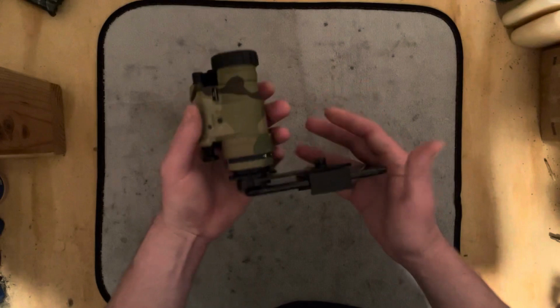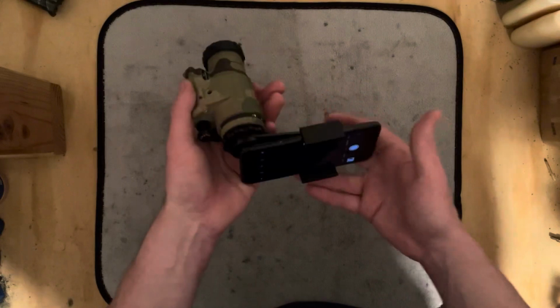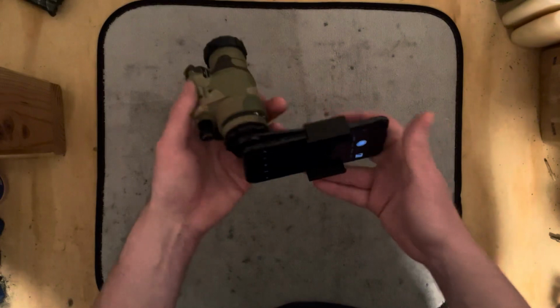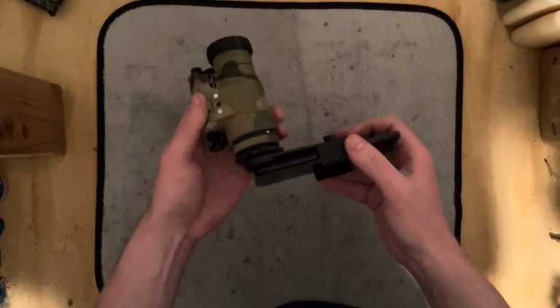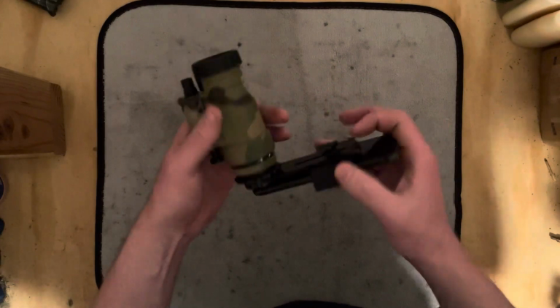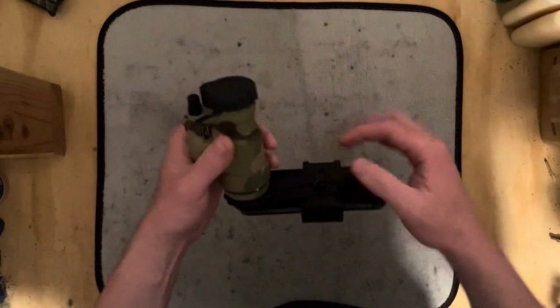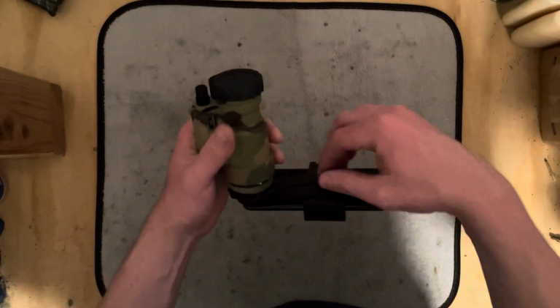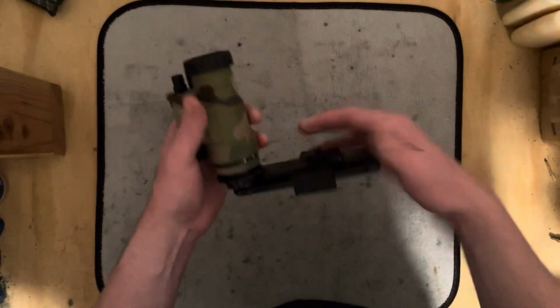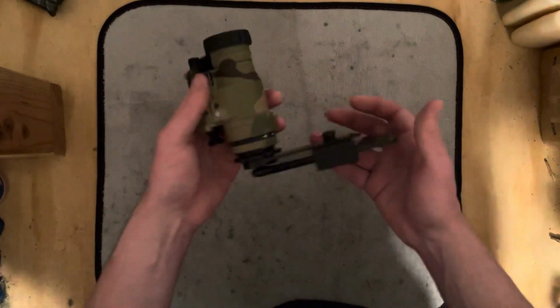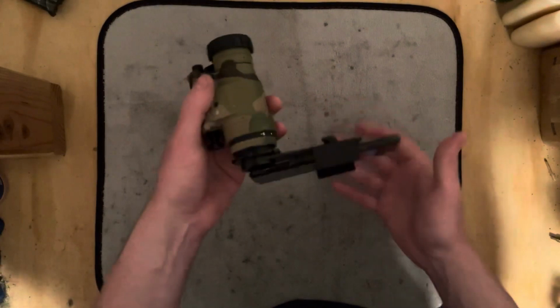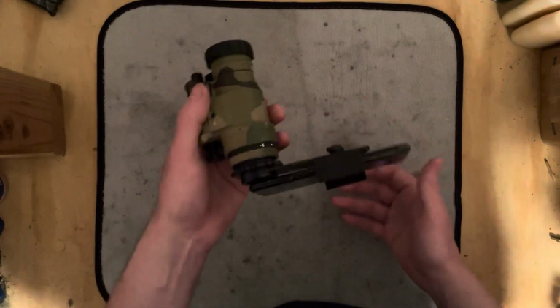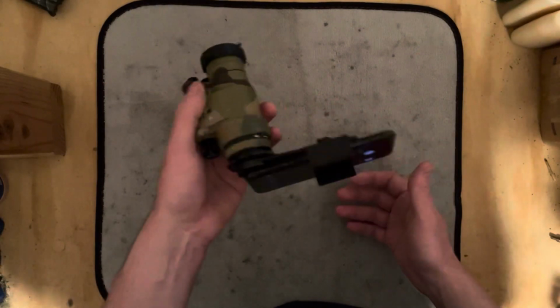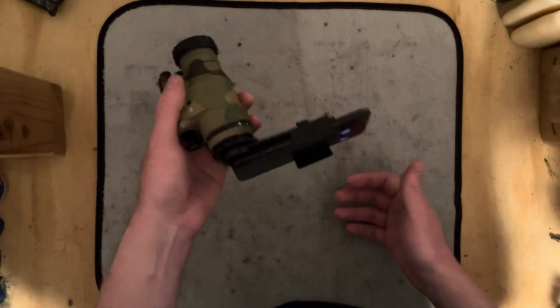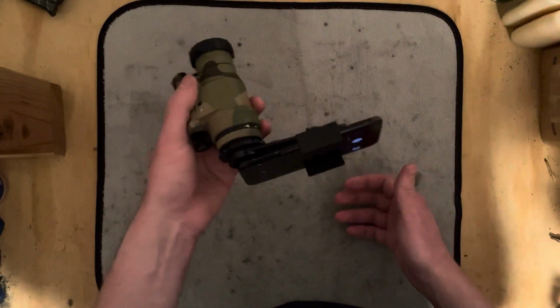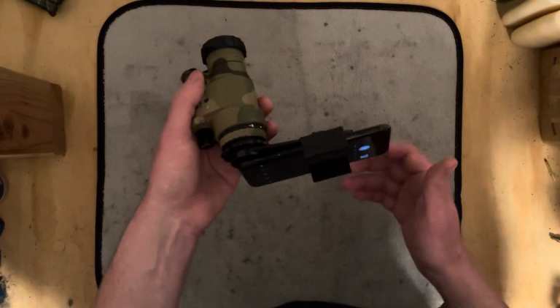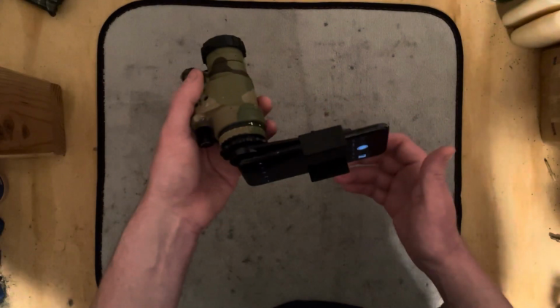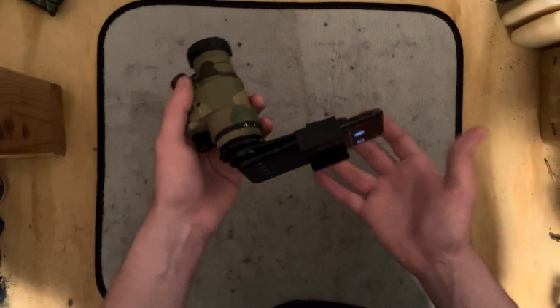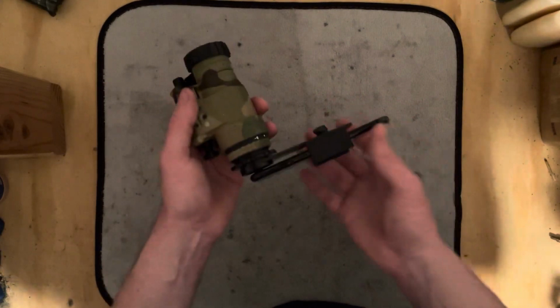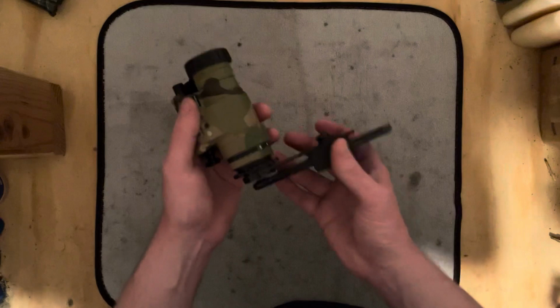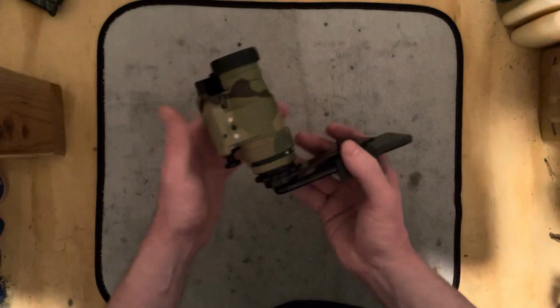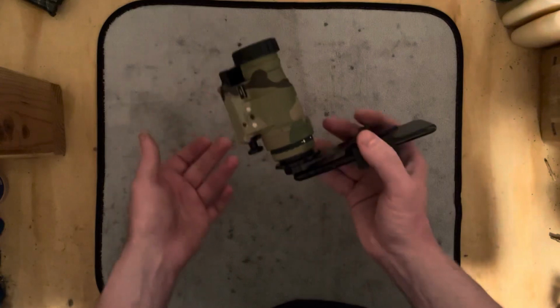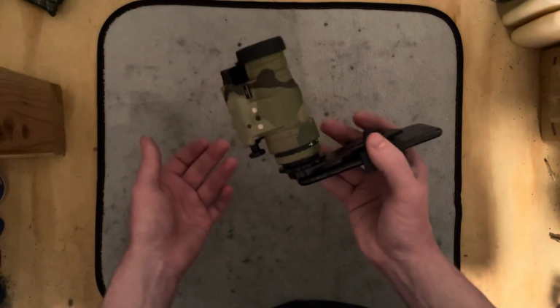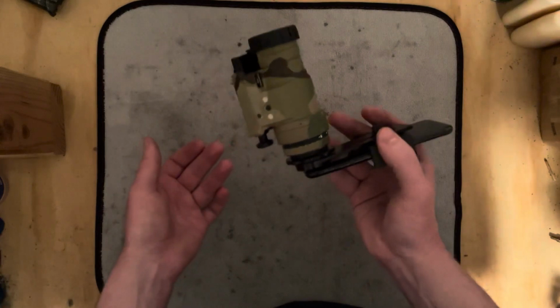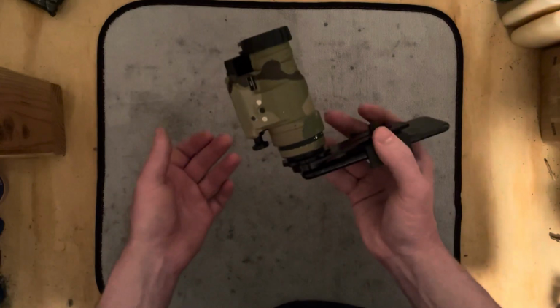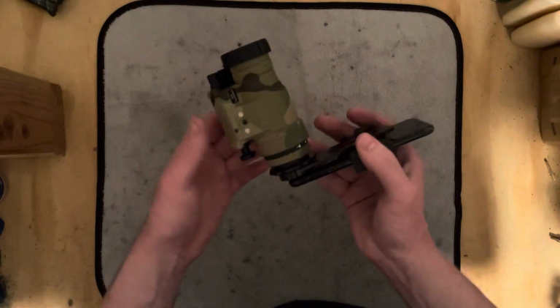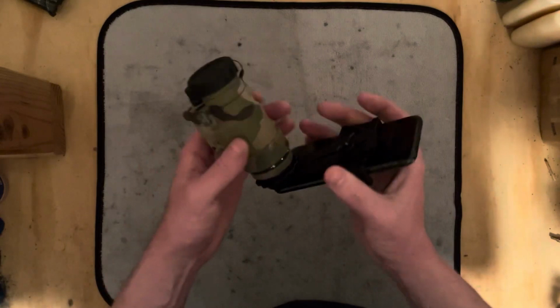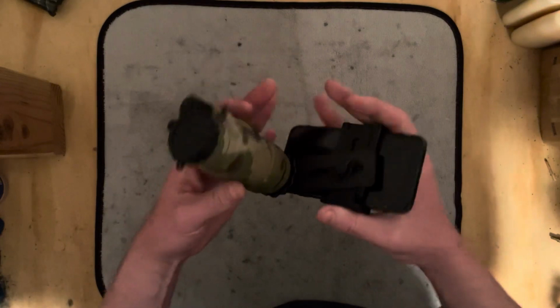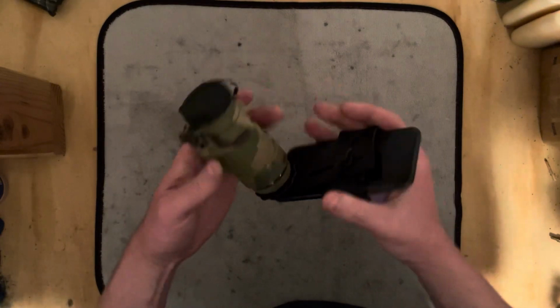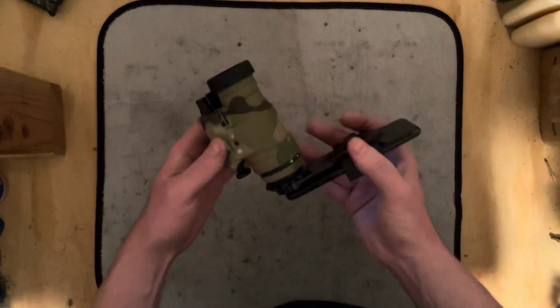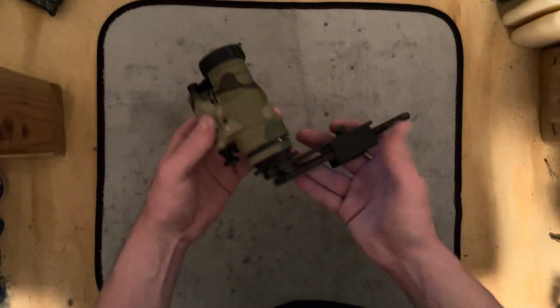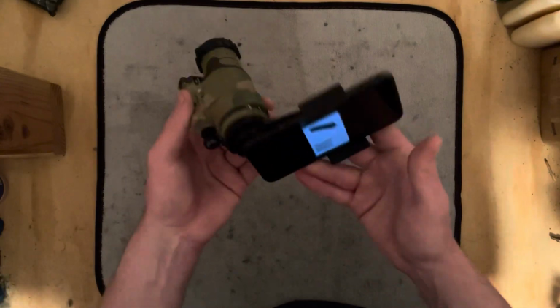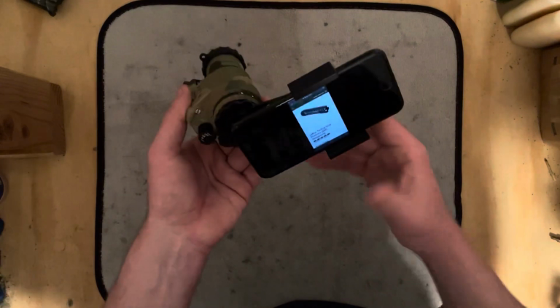It's very secure. Once it's tightened down, you can hold it by the PBS14 or by the phone. It doesn't really move around a lot.